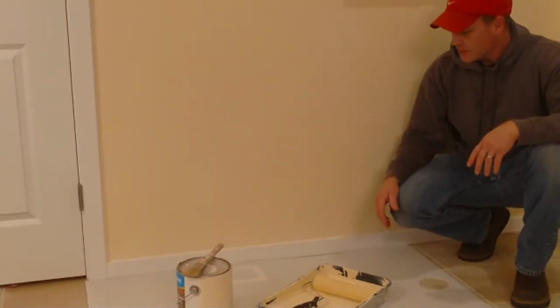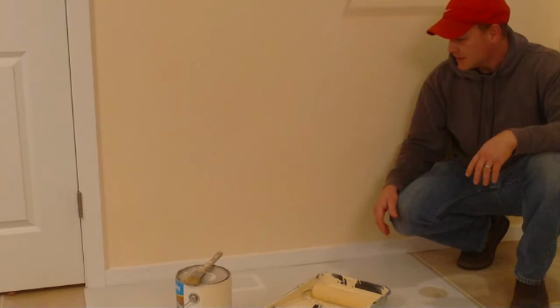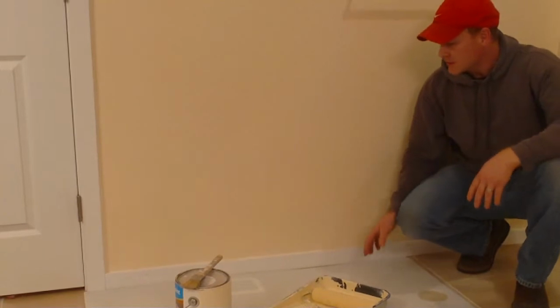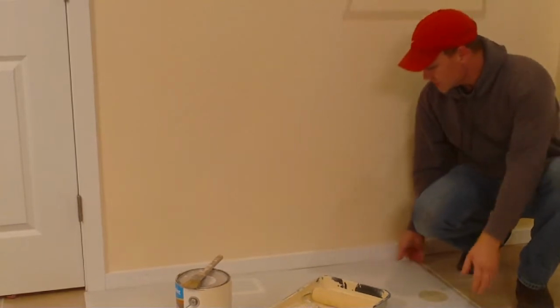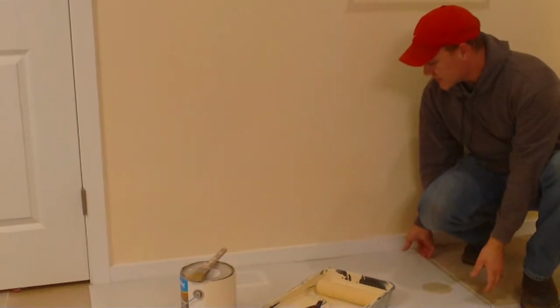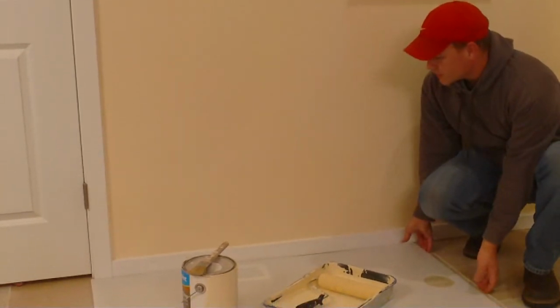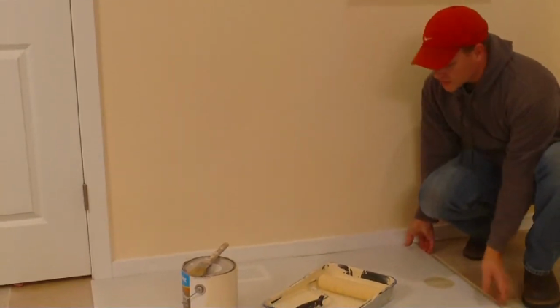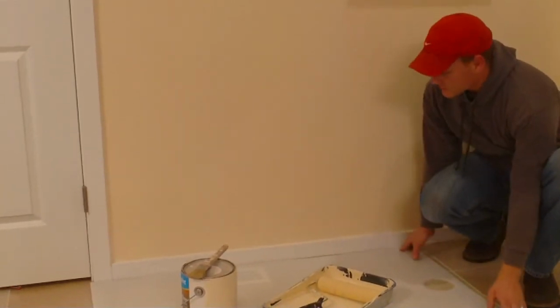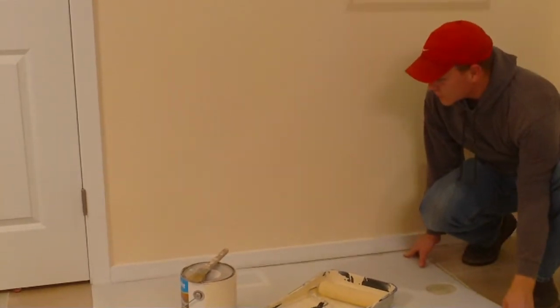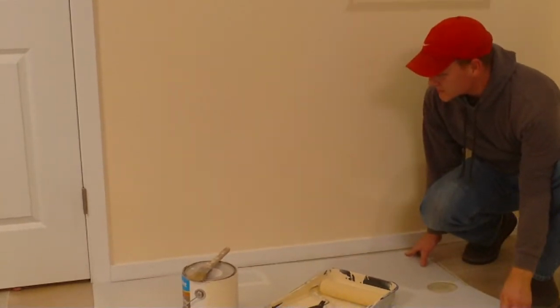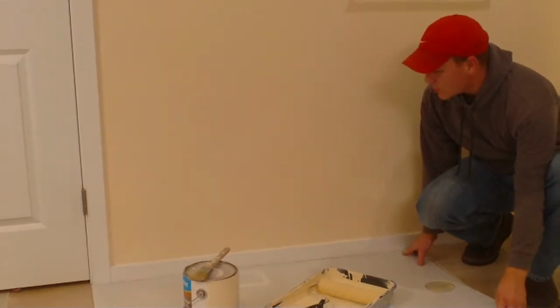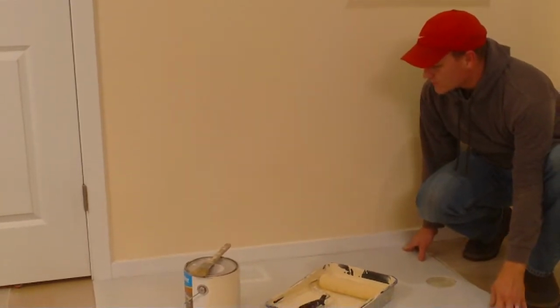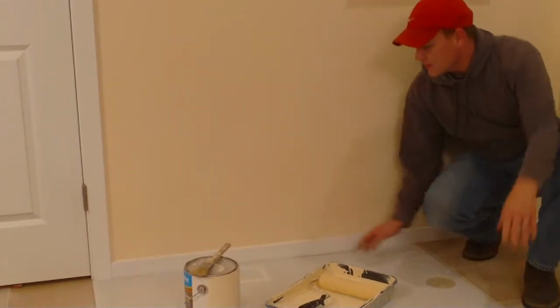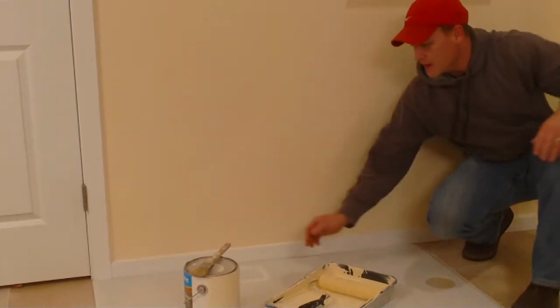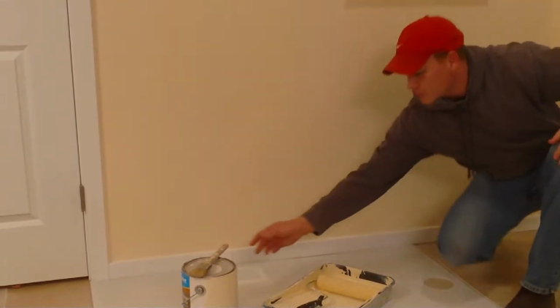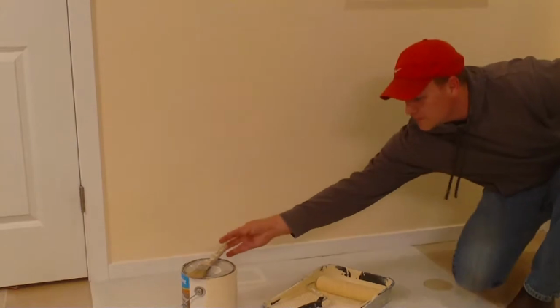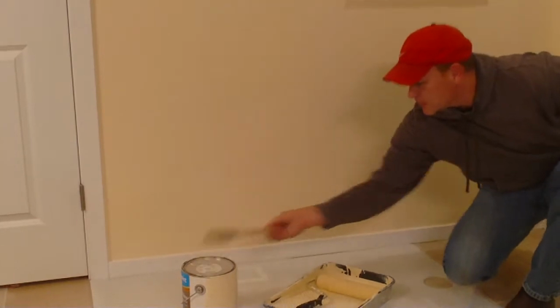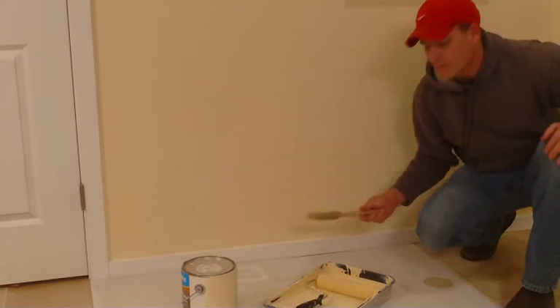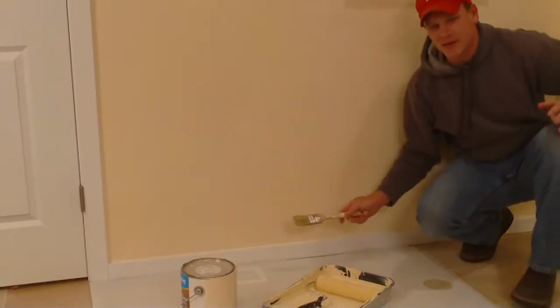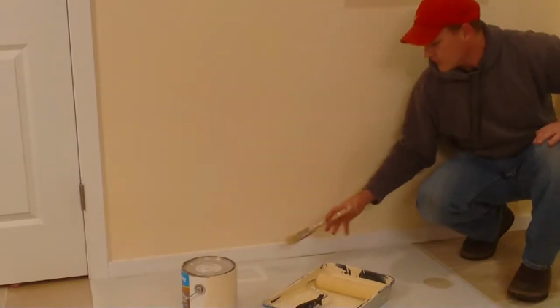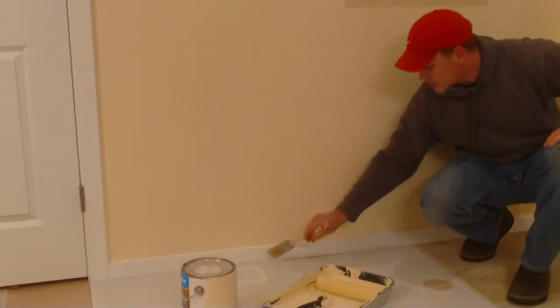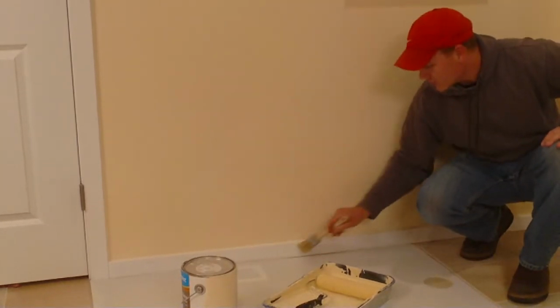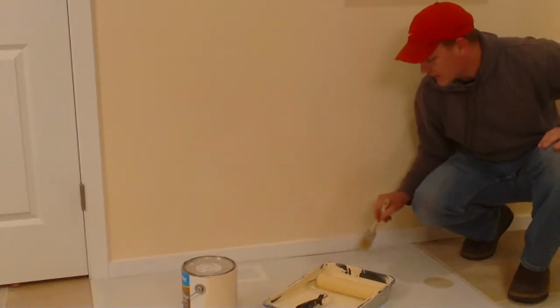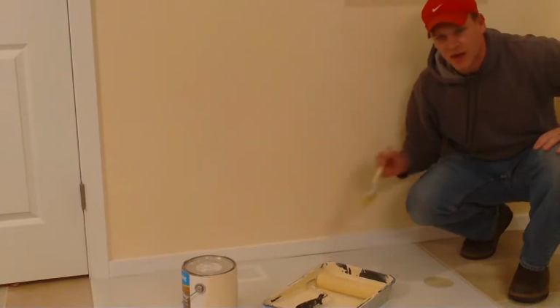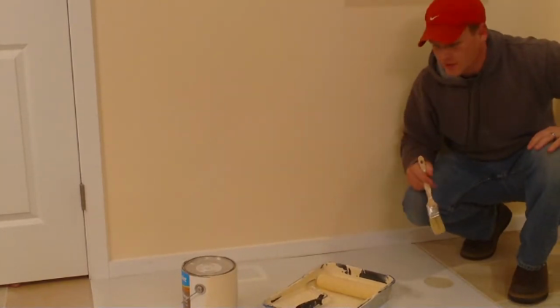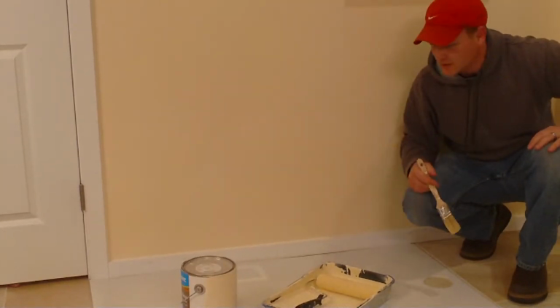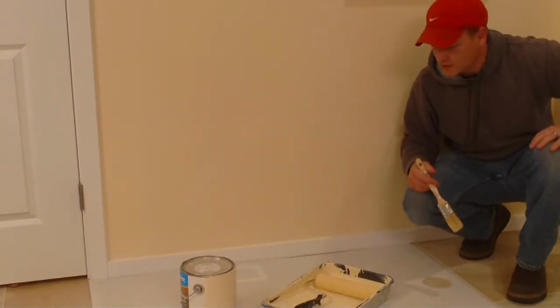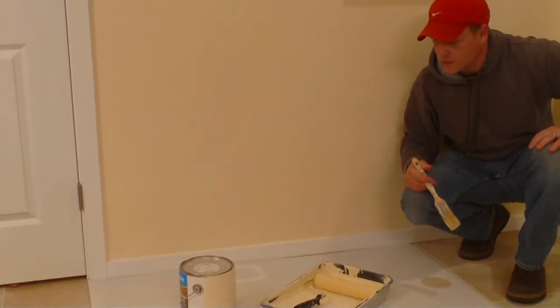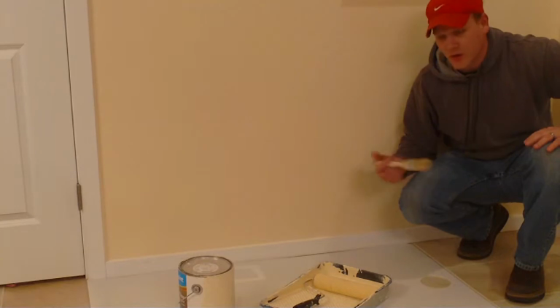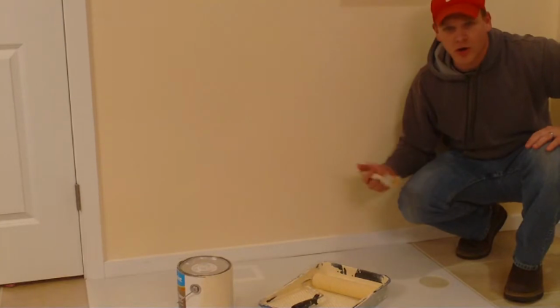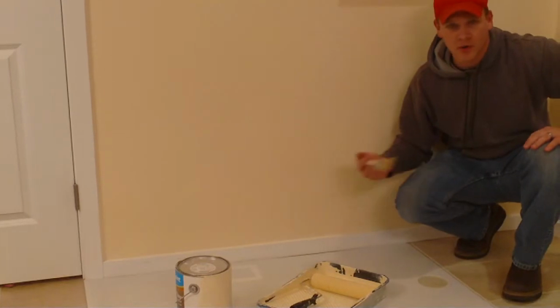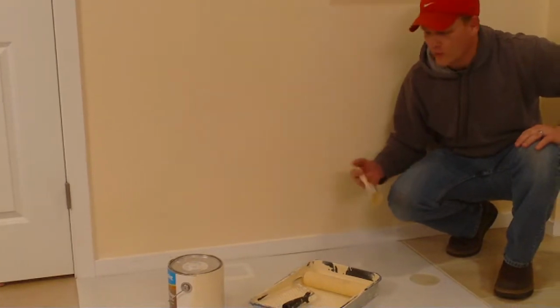The other thing is you can actually put this right up against the wall, and if you're painting trim, you don't have to mask it off. You can just paint around the edge and not have it get on your carpet or on your floor.